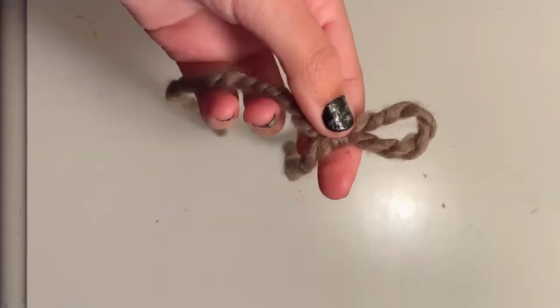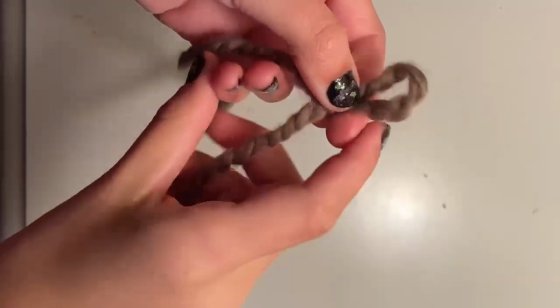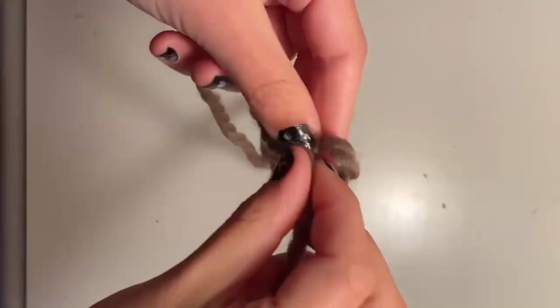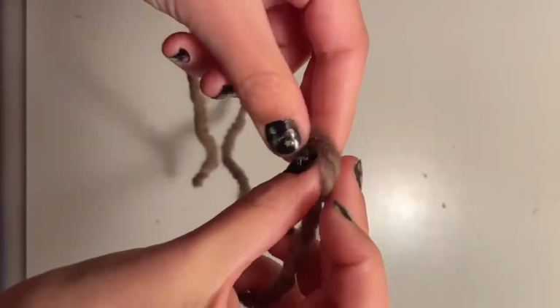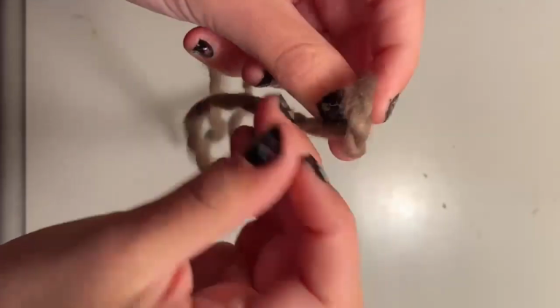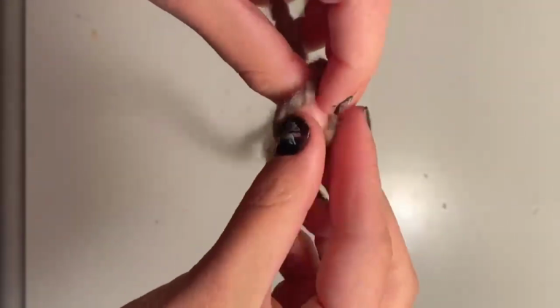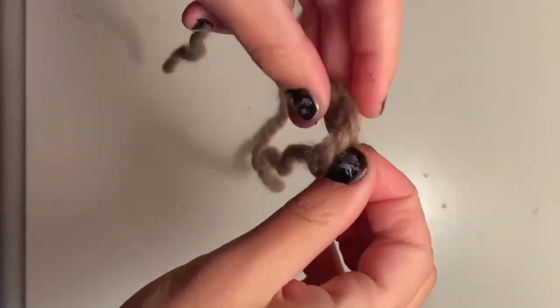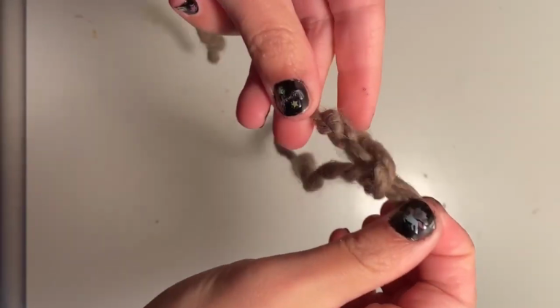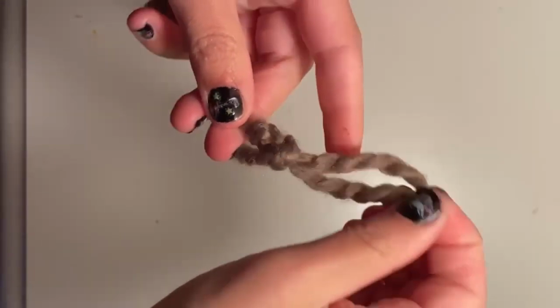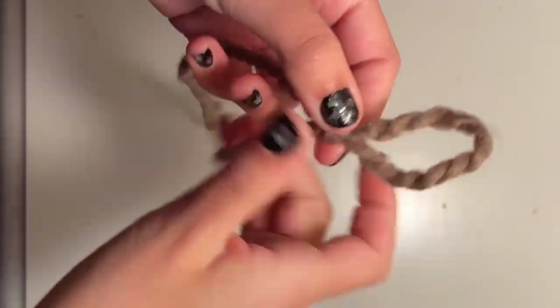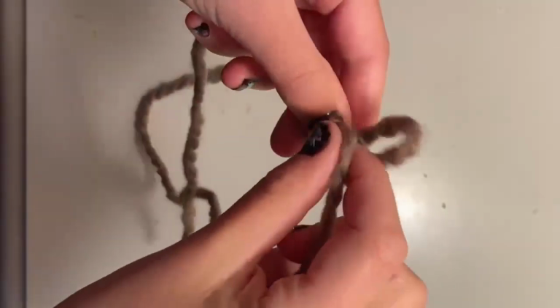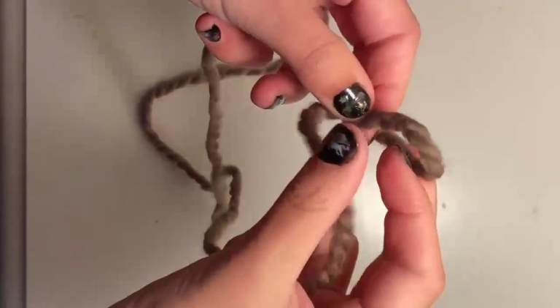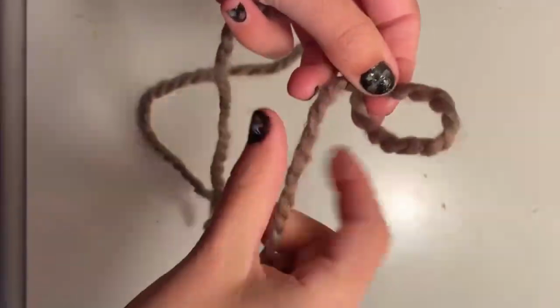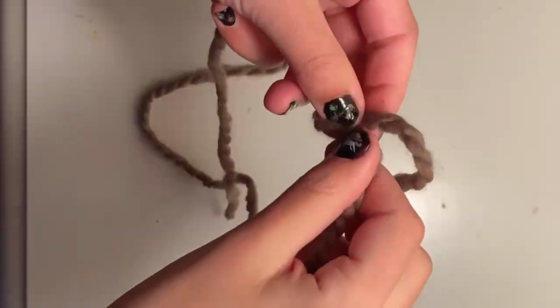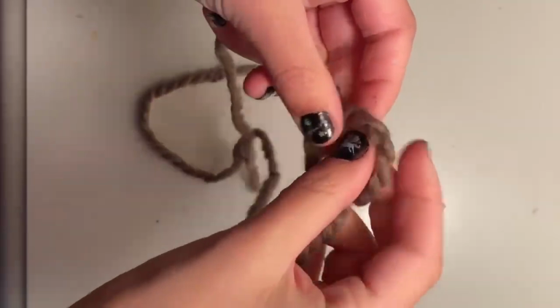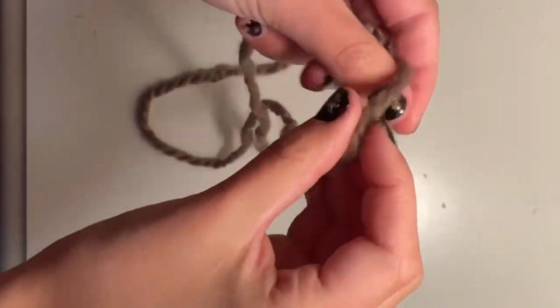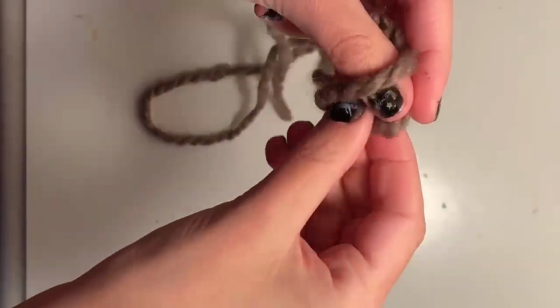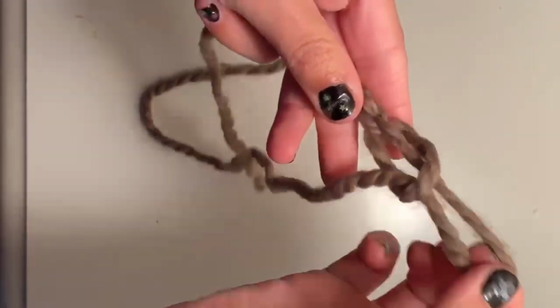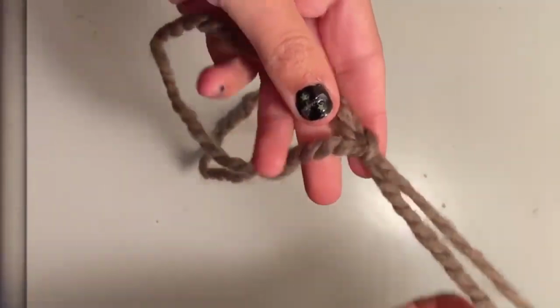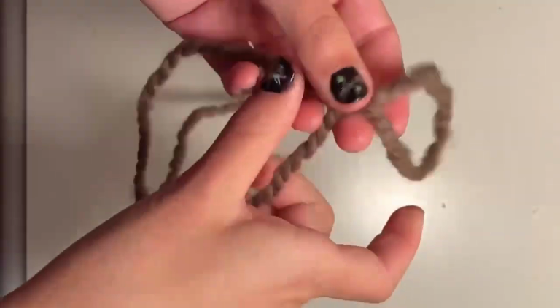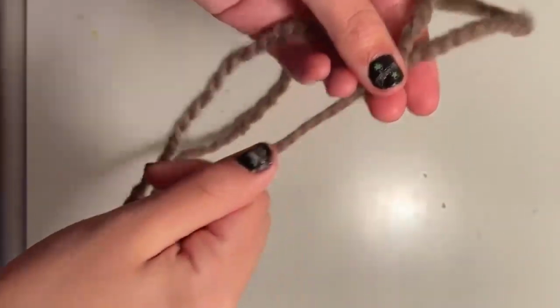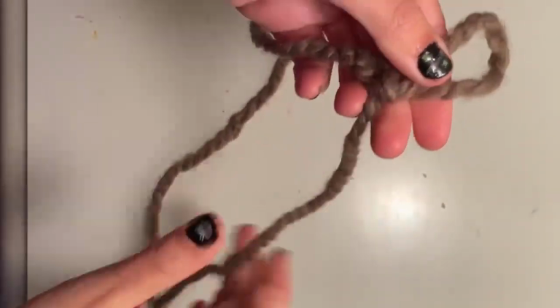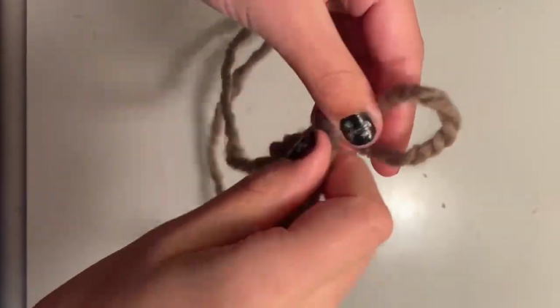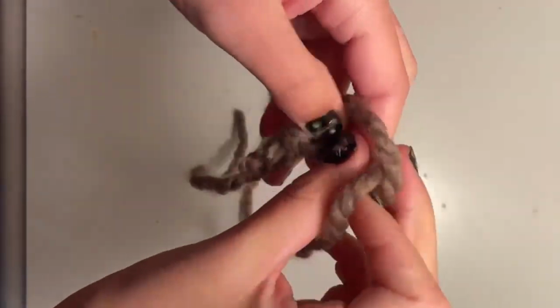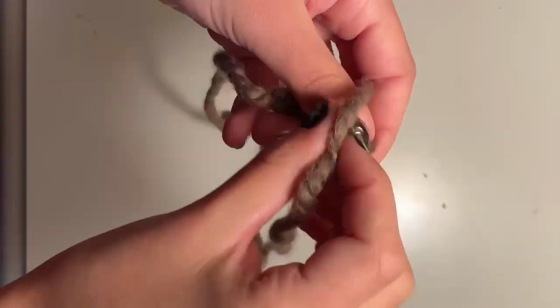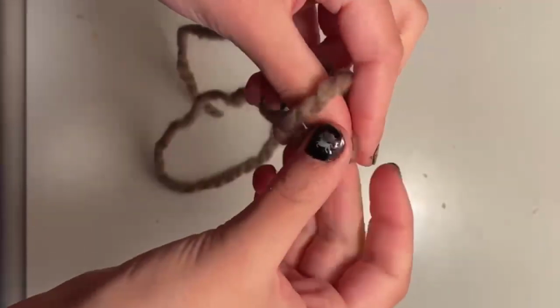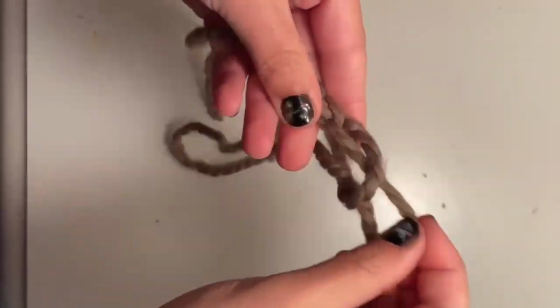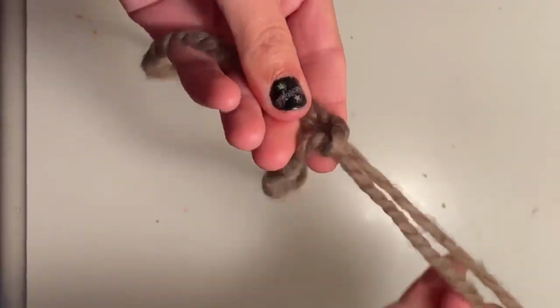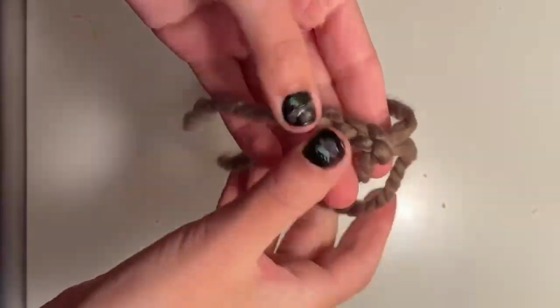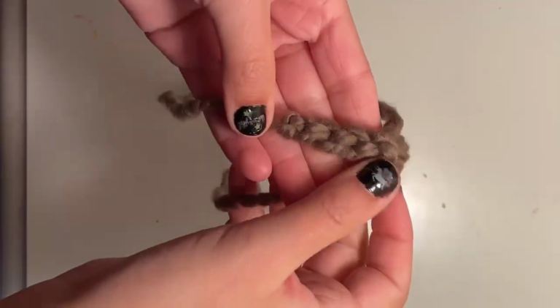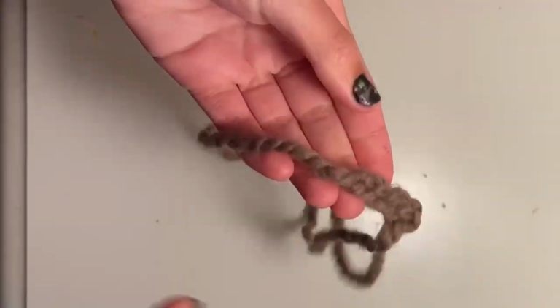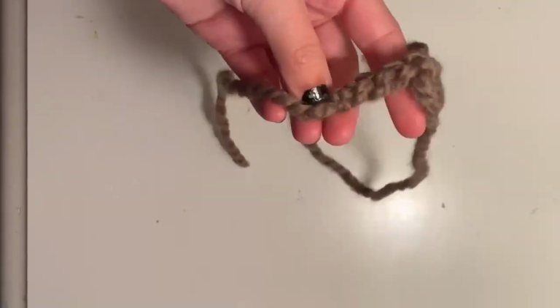Now just keep doing that and that is how you finger knit without finger knitting on your finger. It's sometimes a lot easier for beginners and also it's kind of fun.